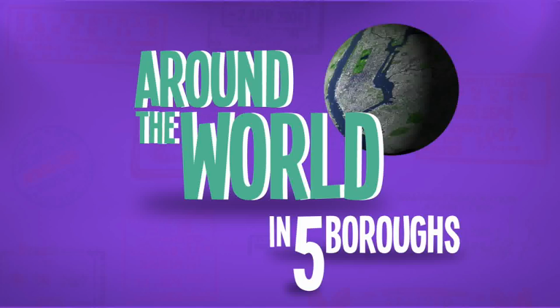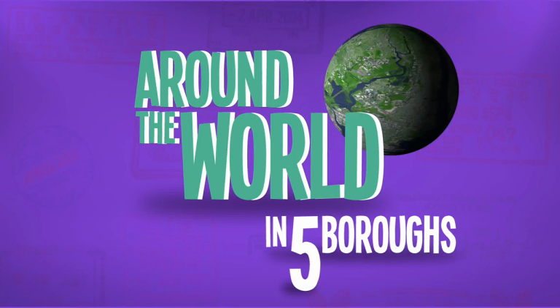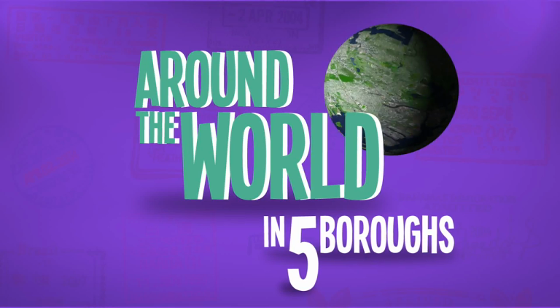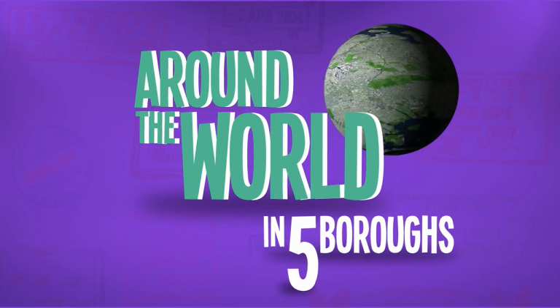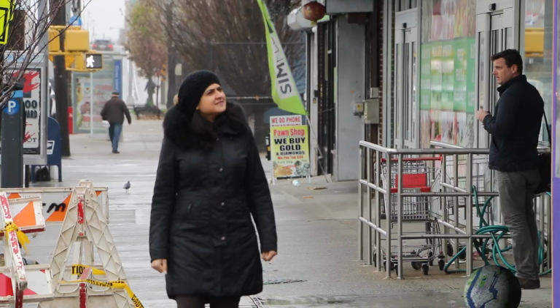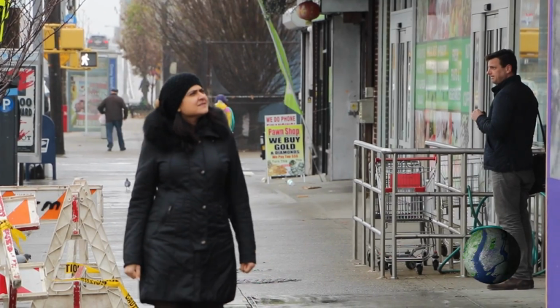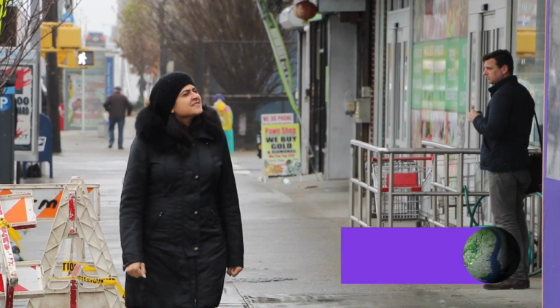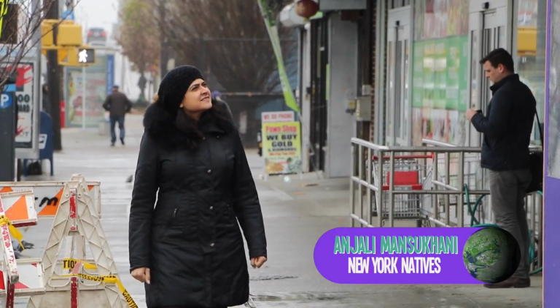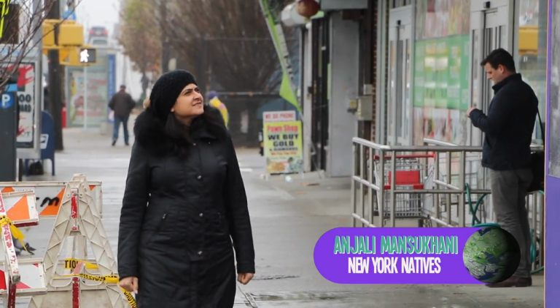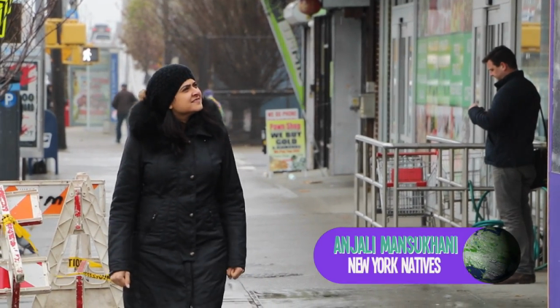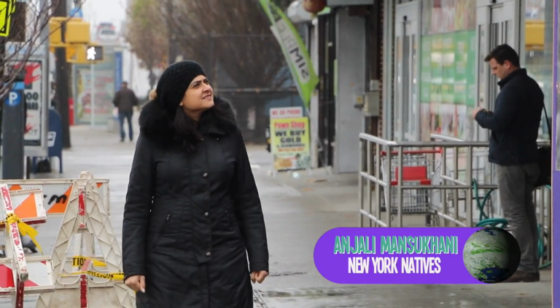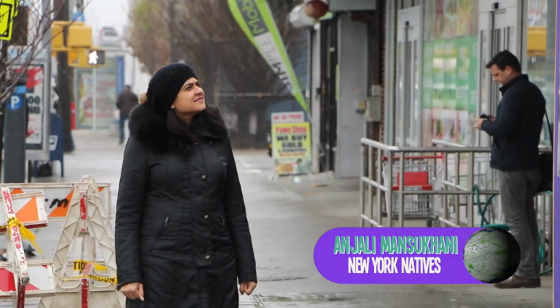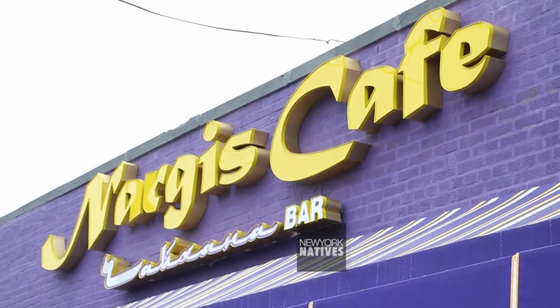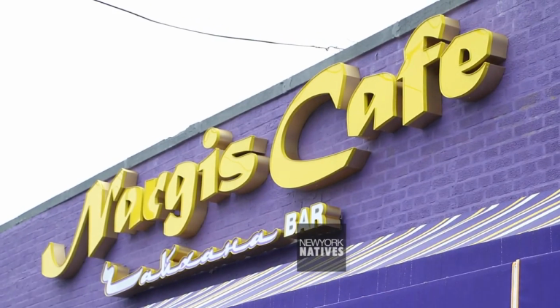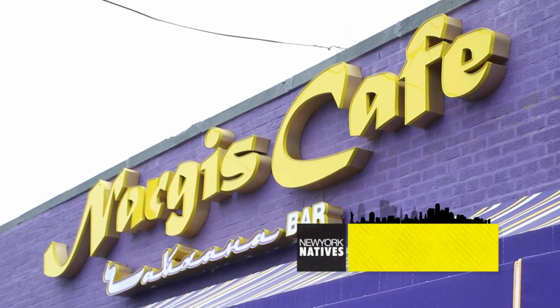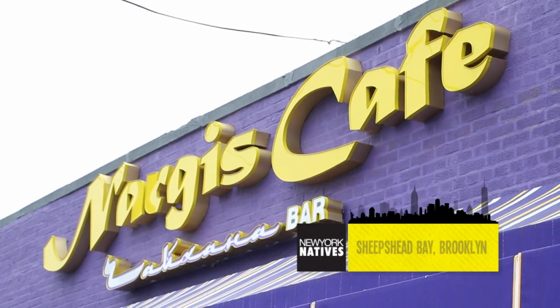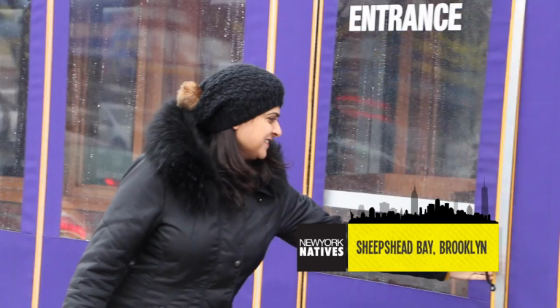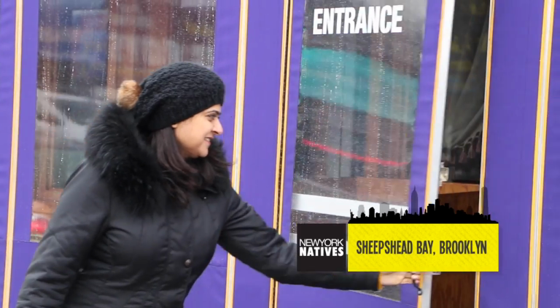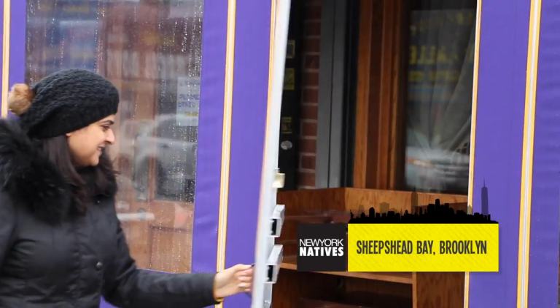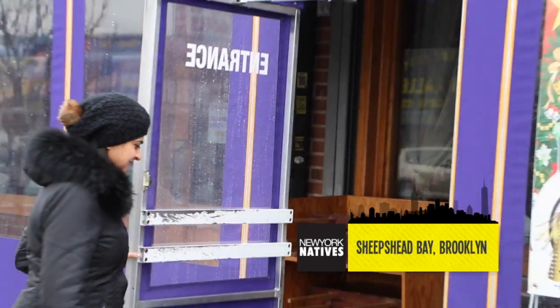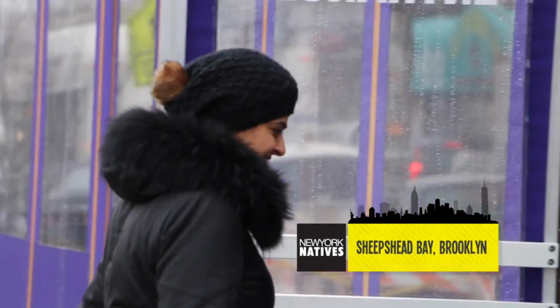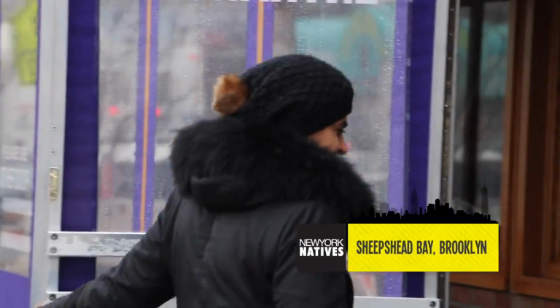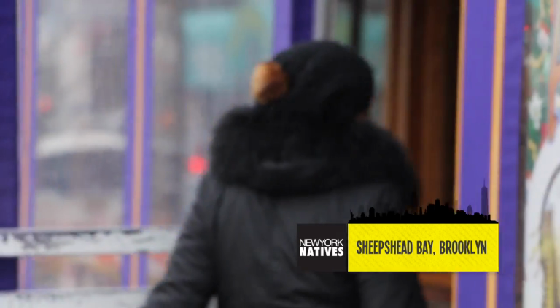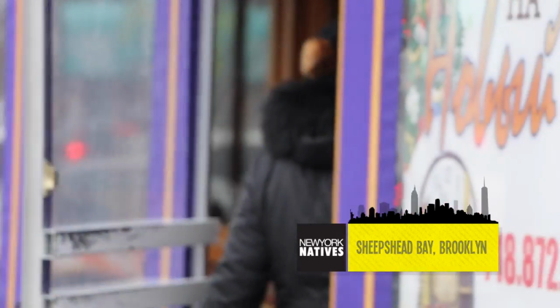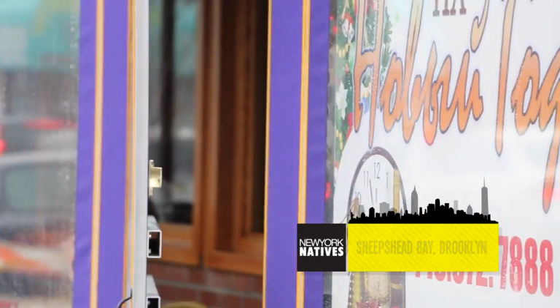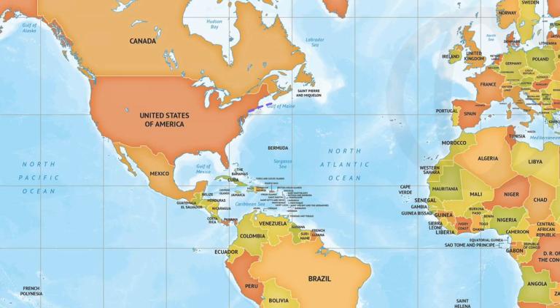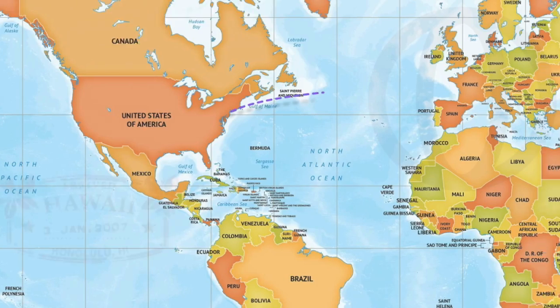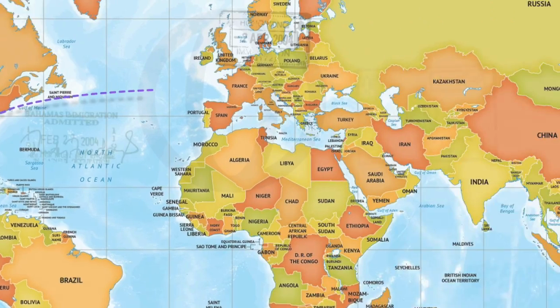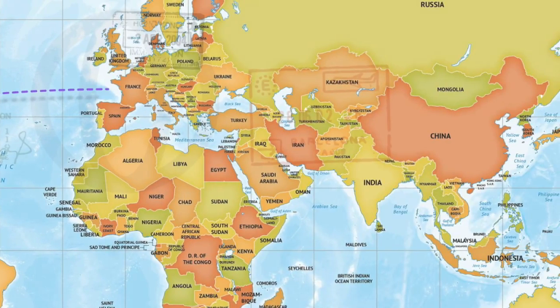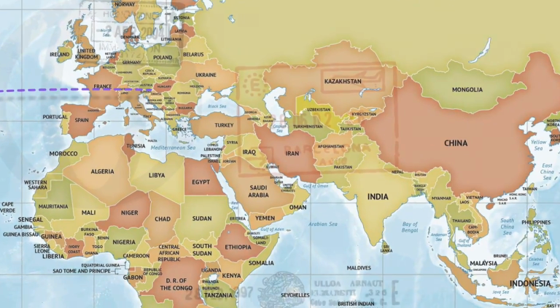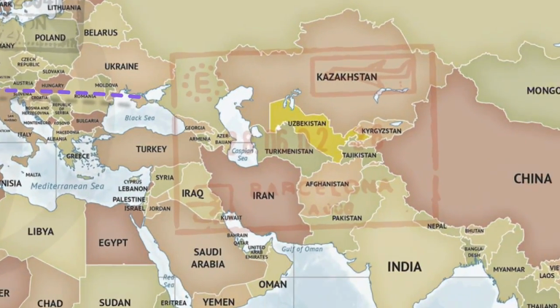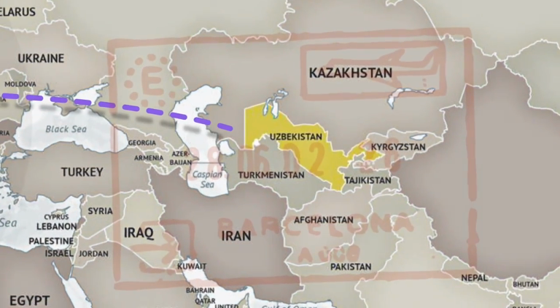I'm Anjali Mansukhani for New York Natives. Today my travels take me to Nergis Cafe in Sheepshead Bay in Brooklyn to taste a native dish from the country of Uzbekistan in Central Asia.